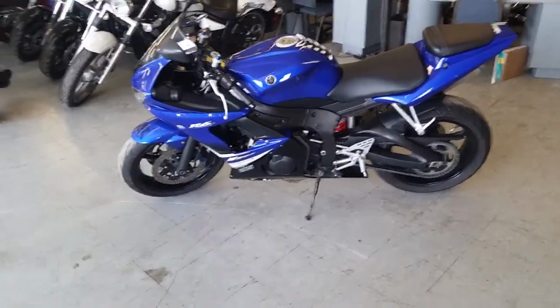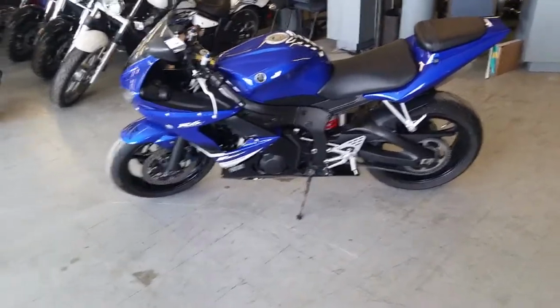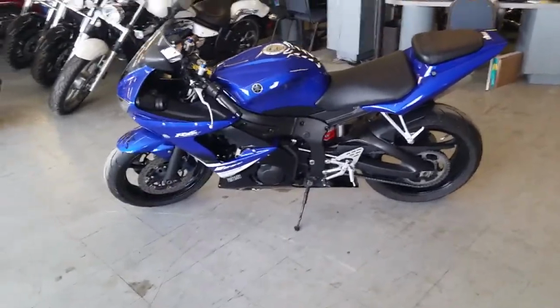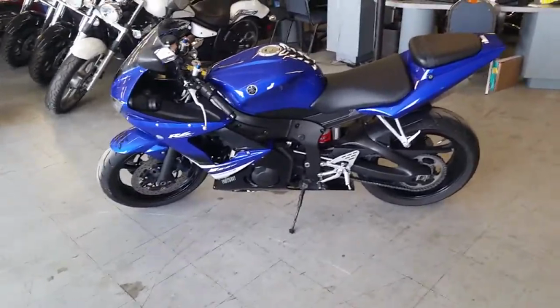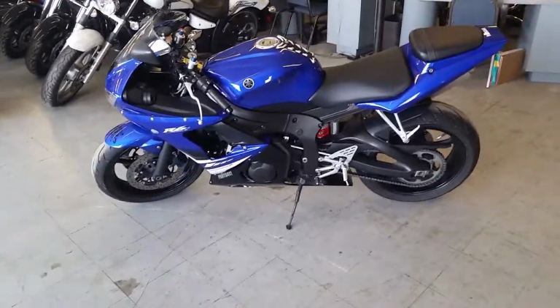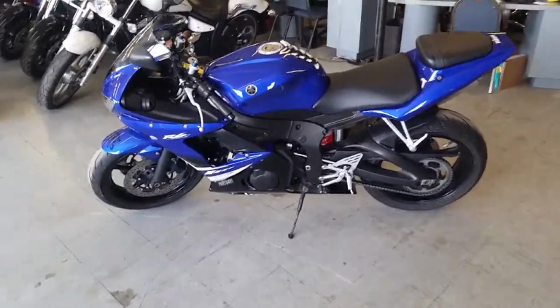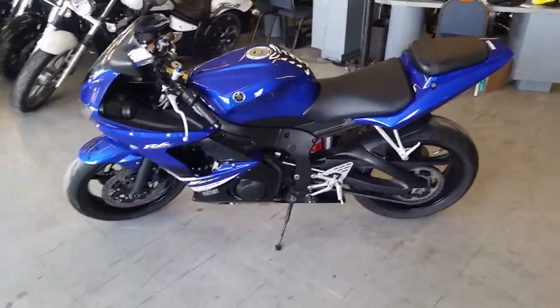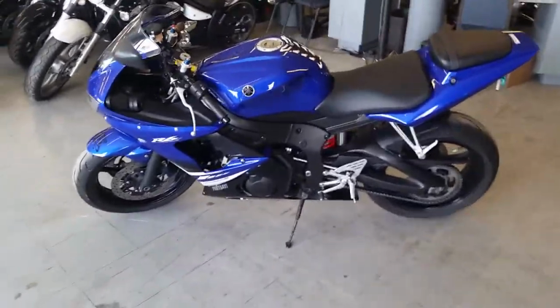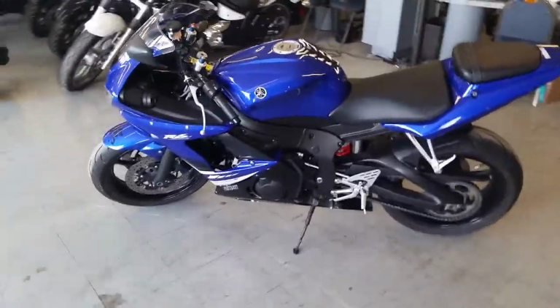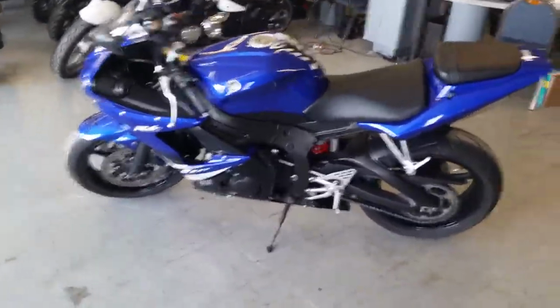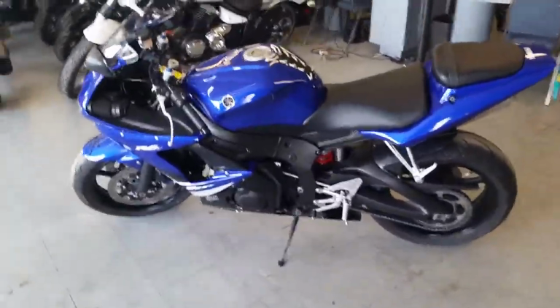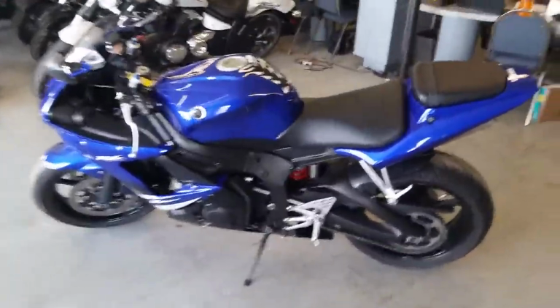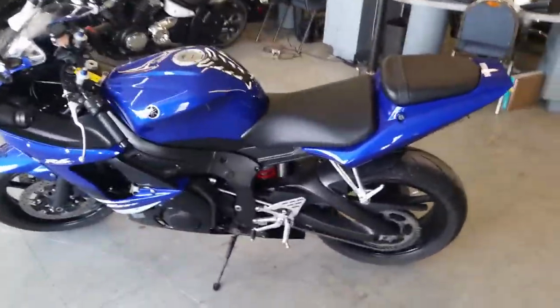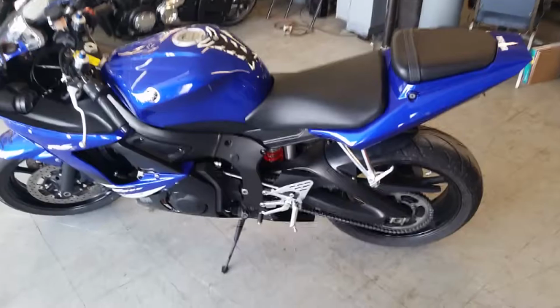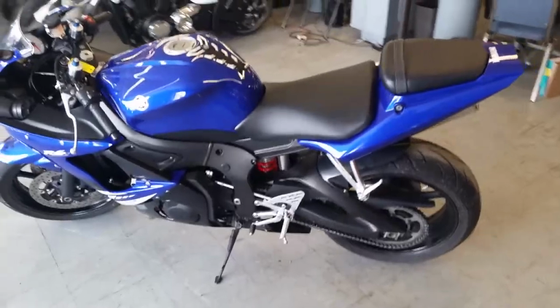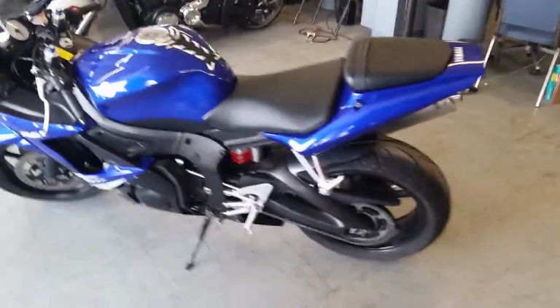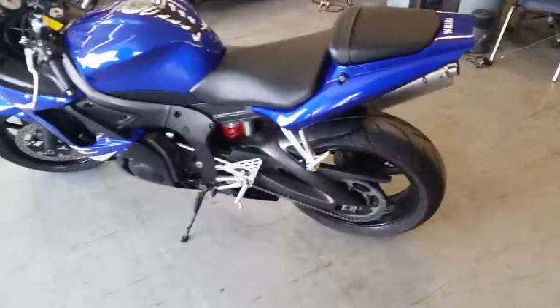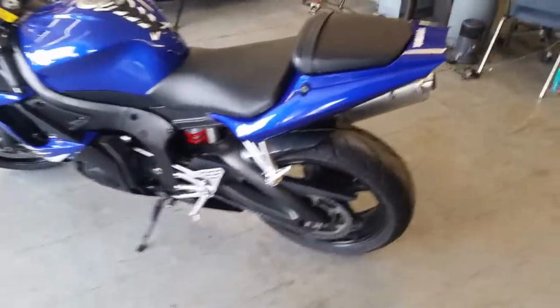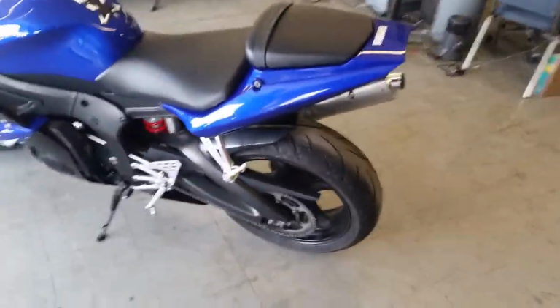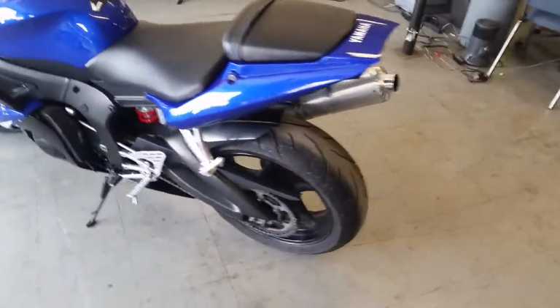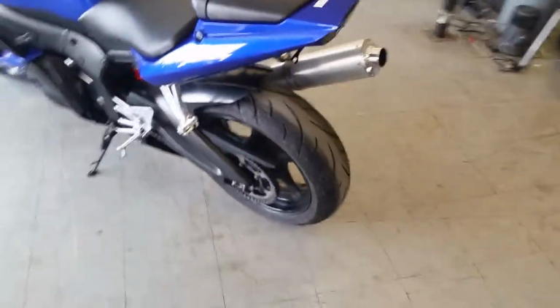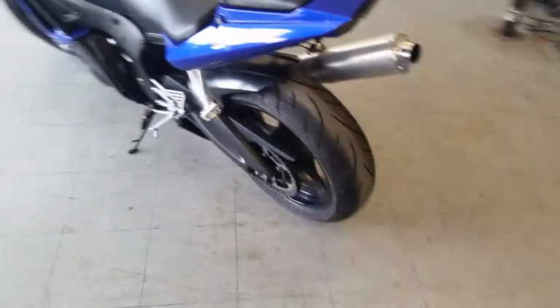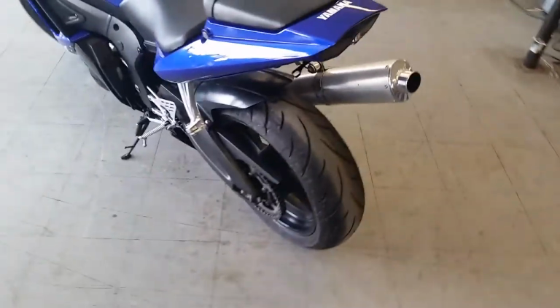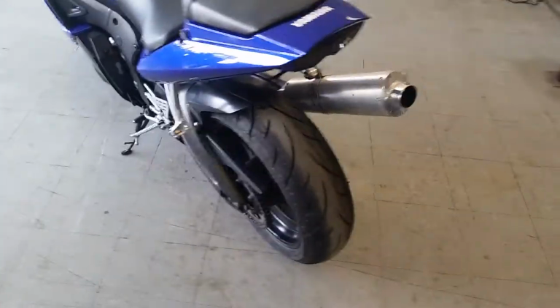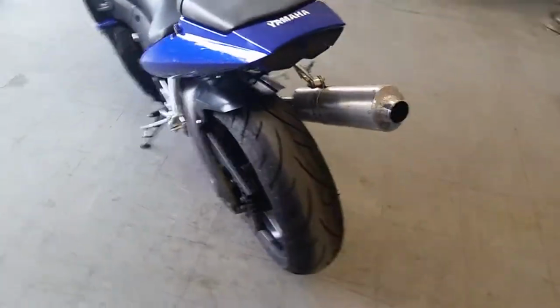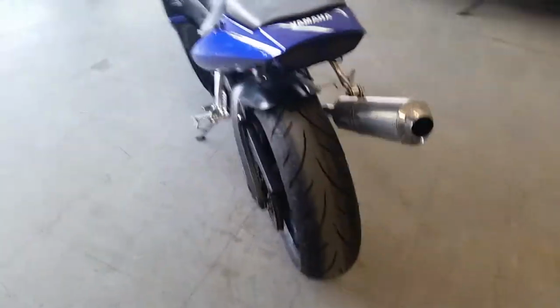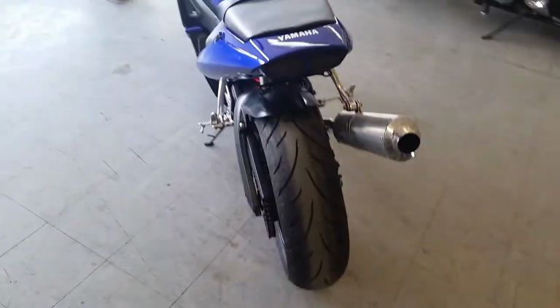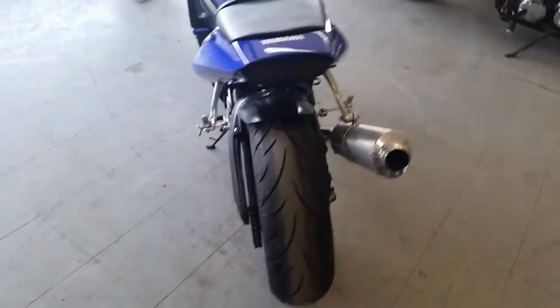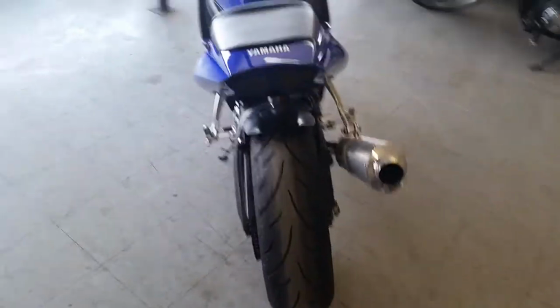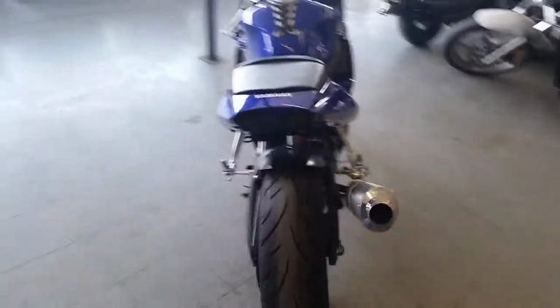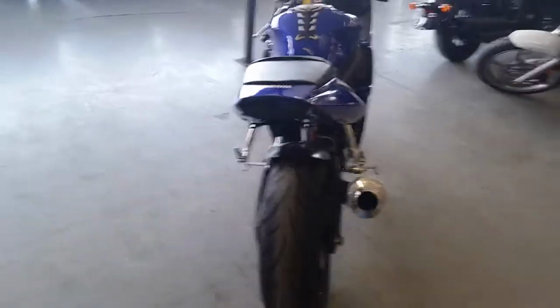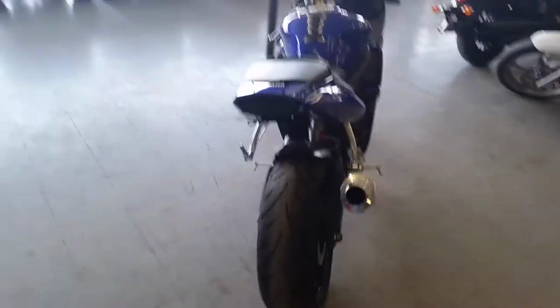Here at Approval Powersports, we've got over 80 R6s and R1s on our showroom for sale. Today we've got a 2008 Yamaha R6 crotch rocket for sale.